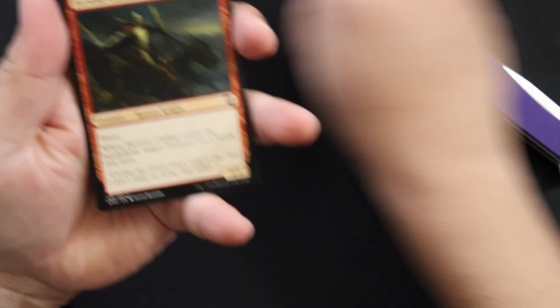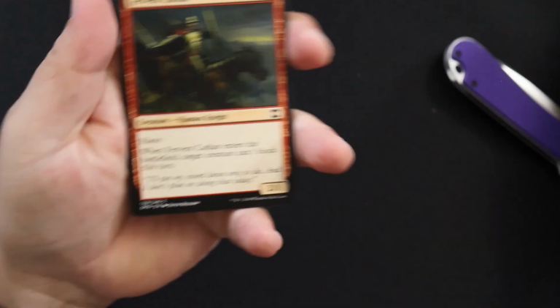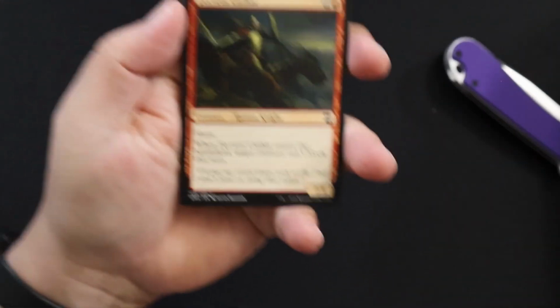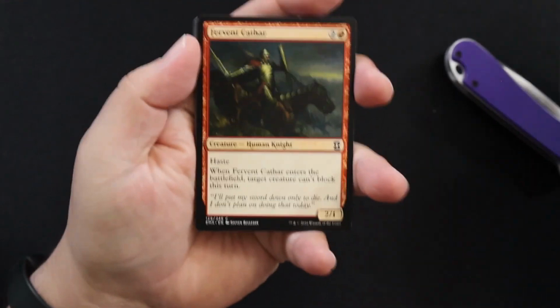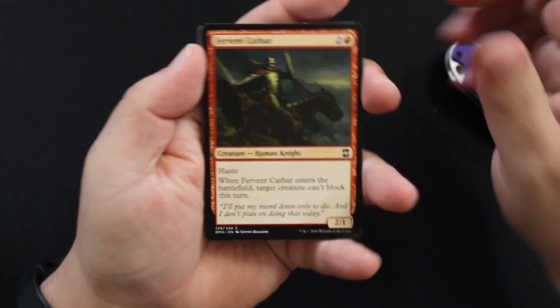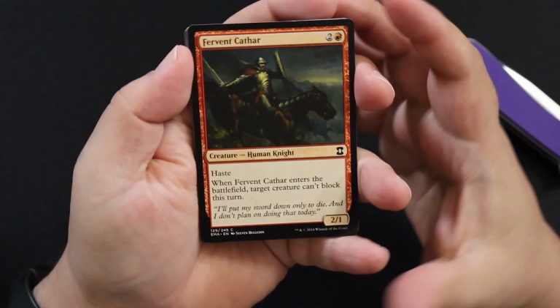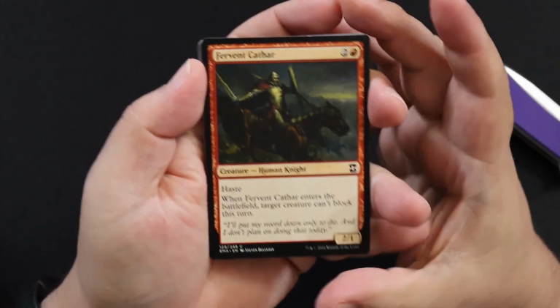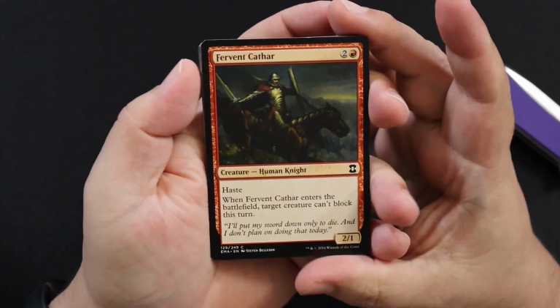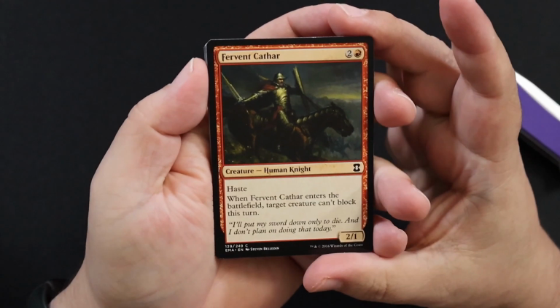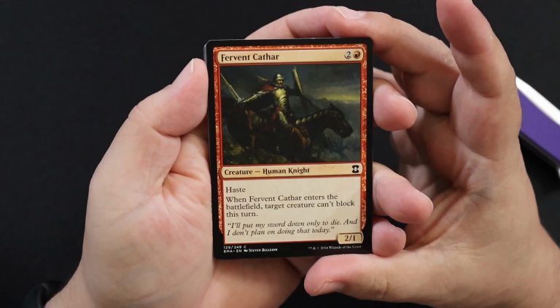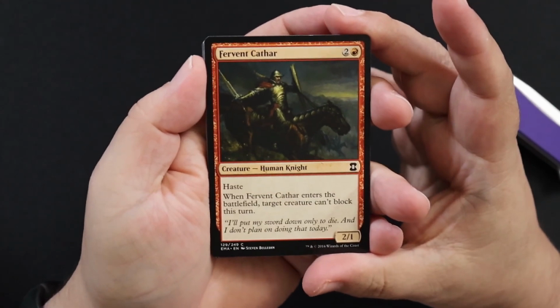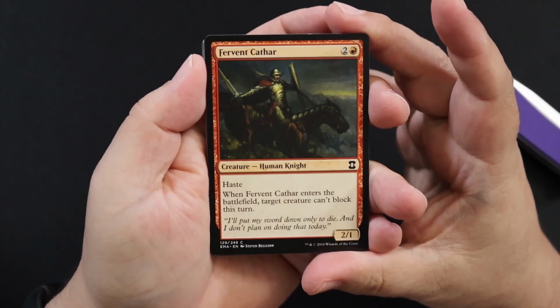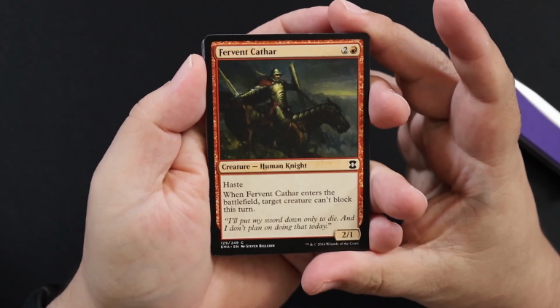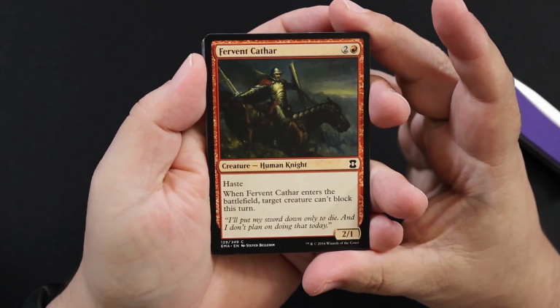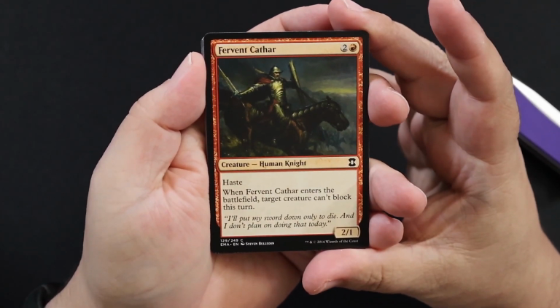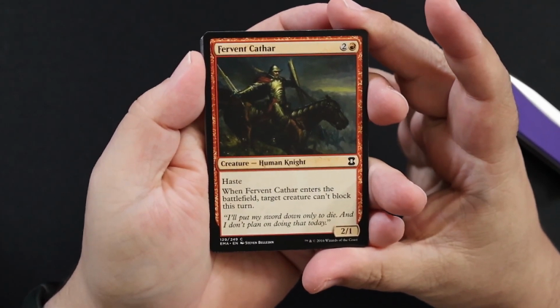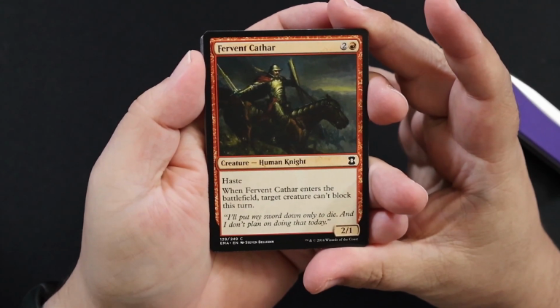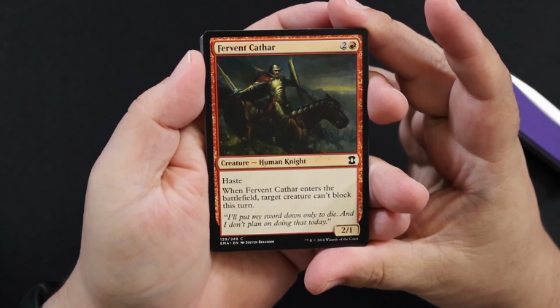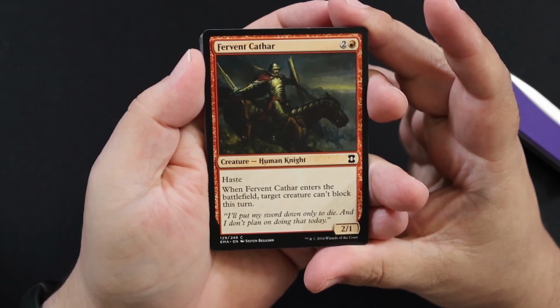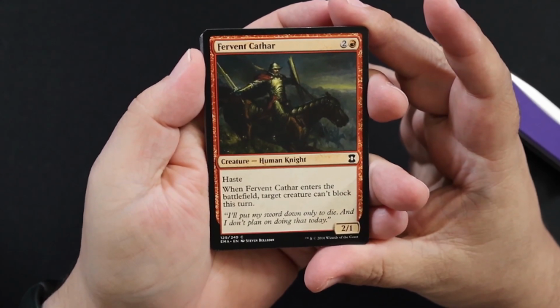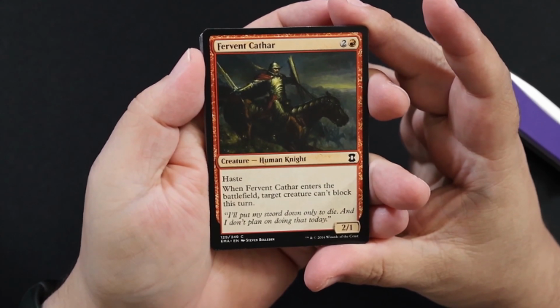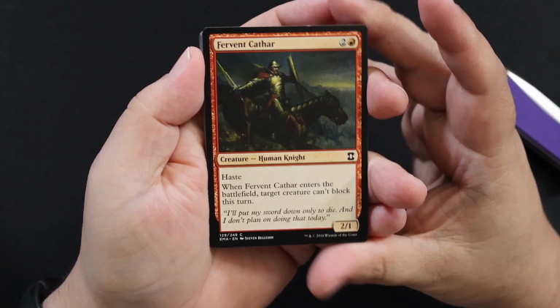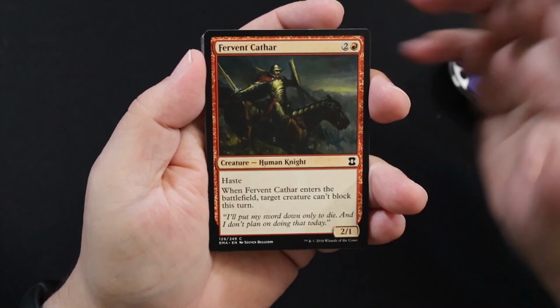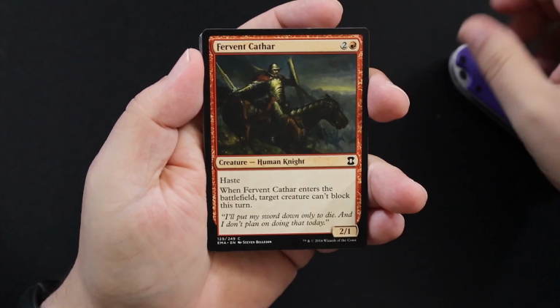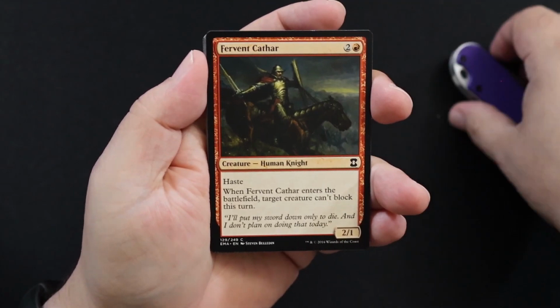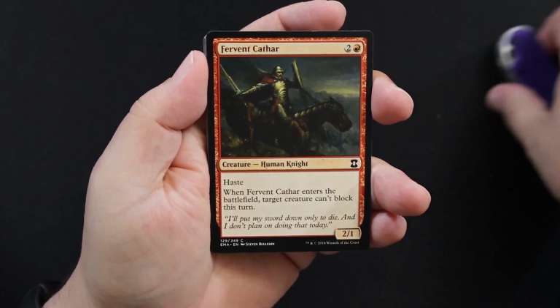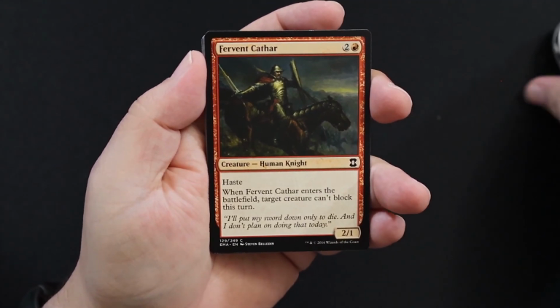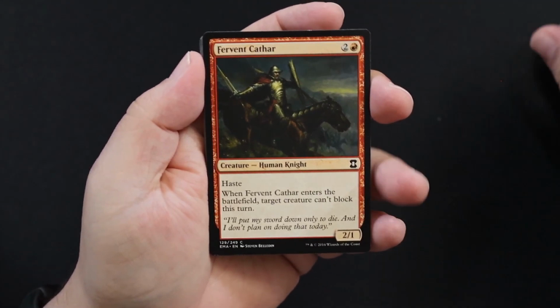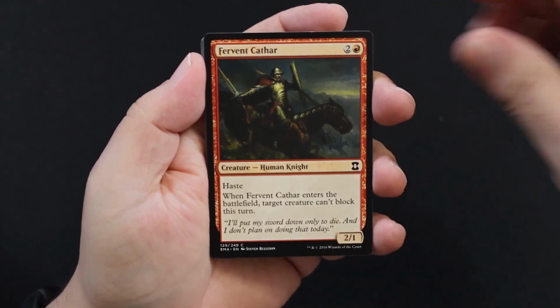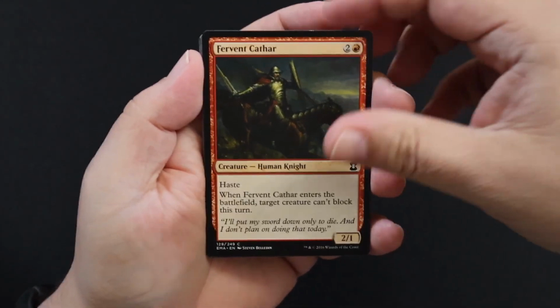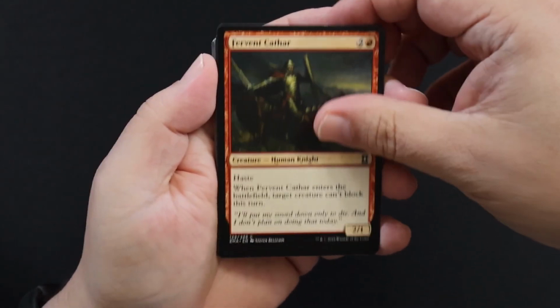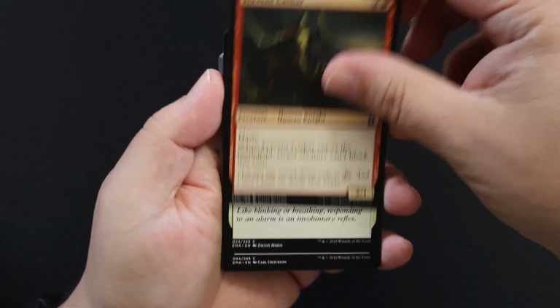We have Fervent Cathar. Haste, 2/1, three red. When it enters the battlefield, target creature can't block this turn.